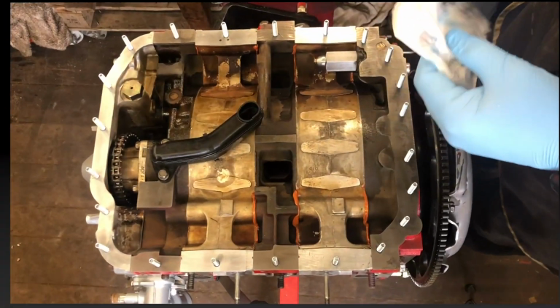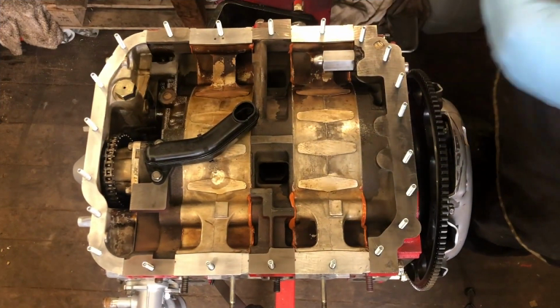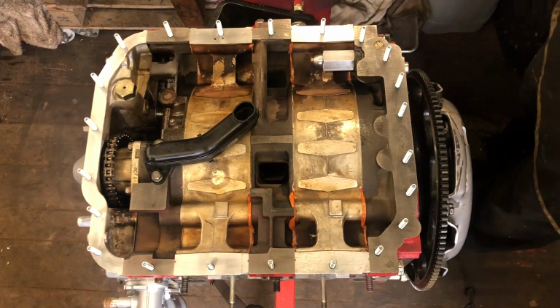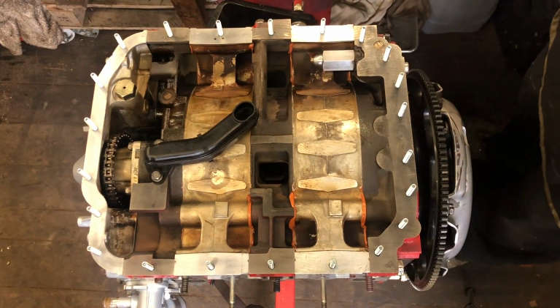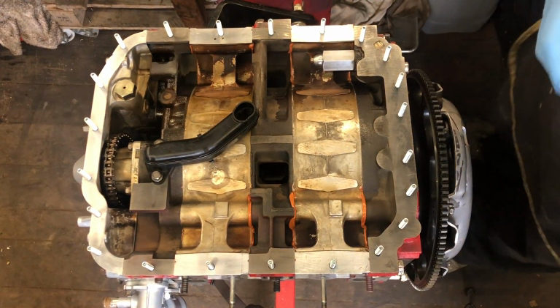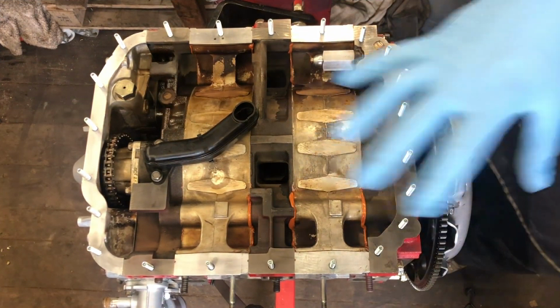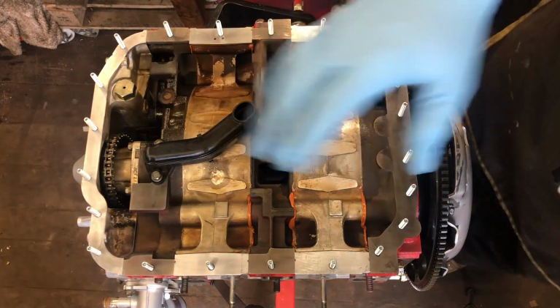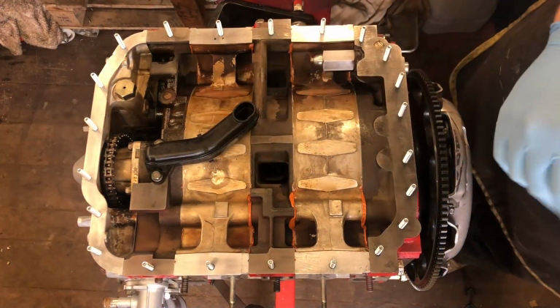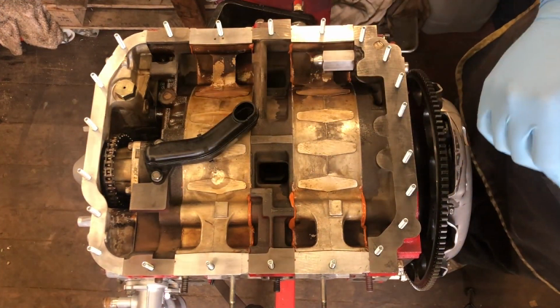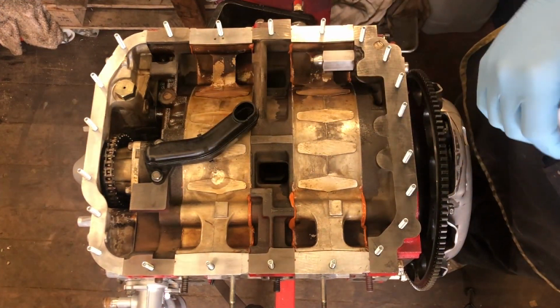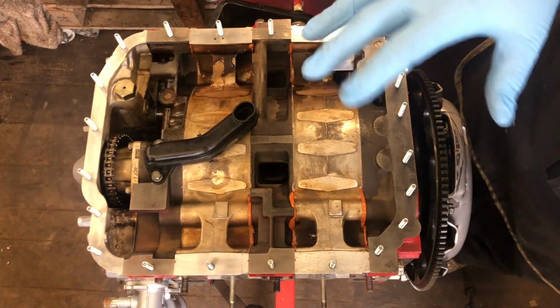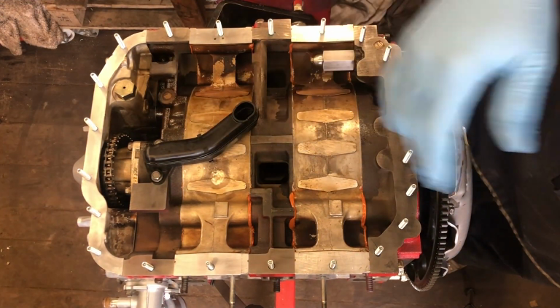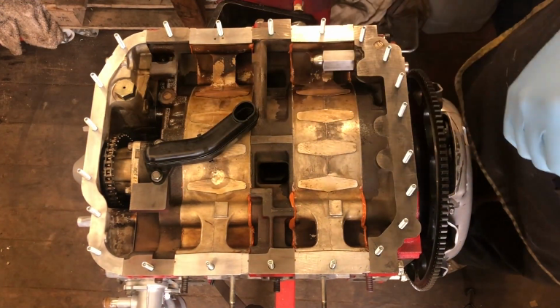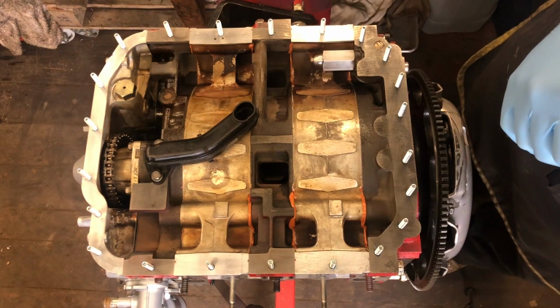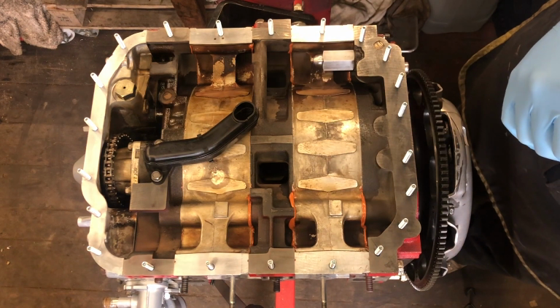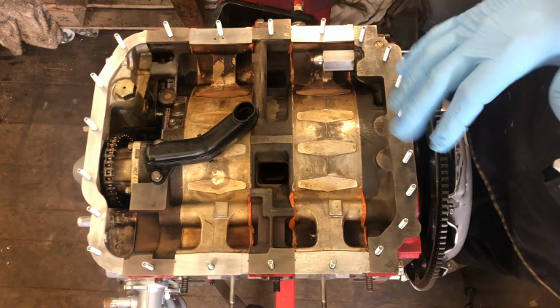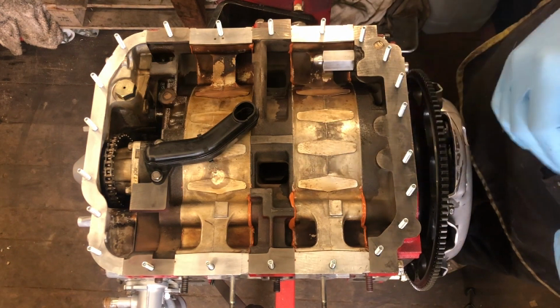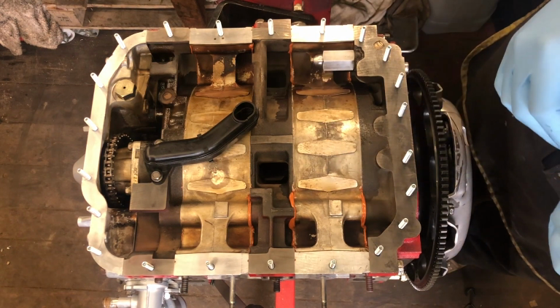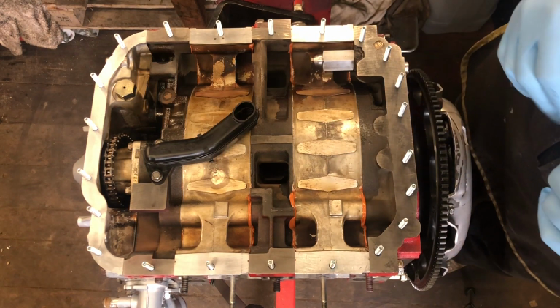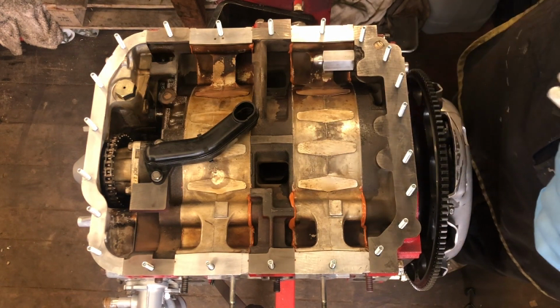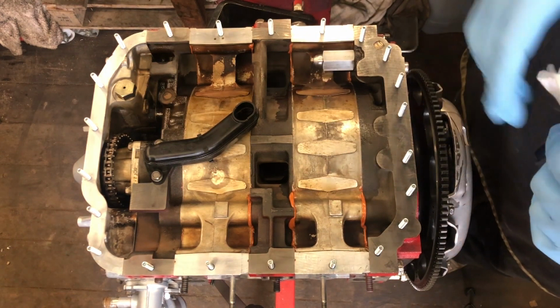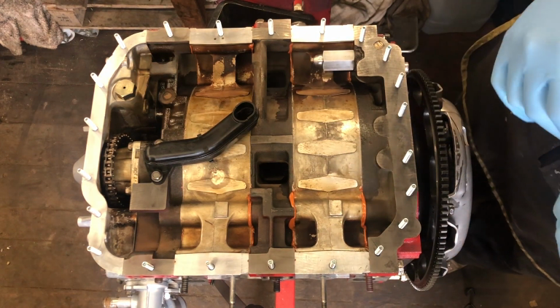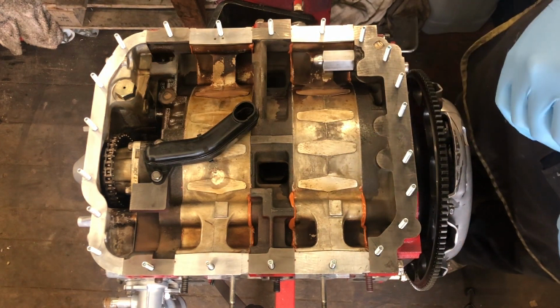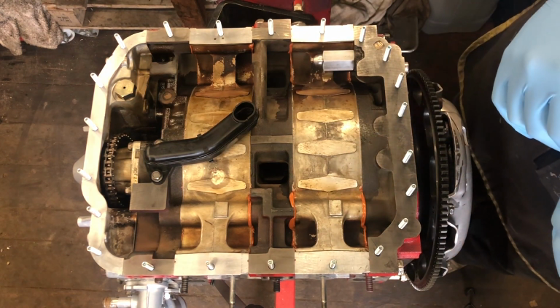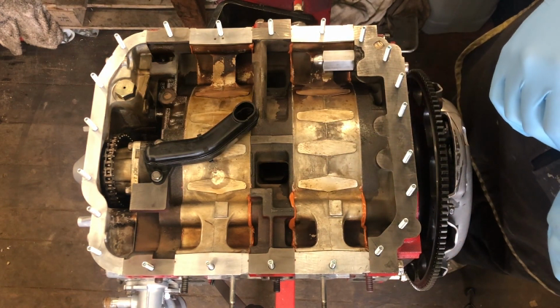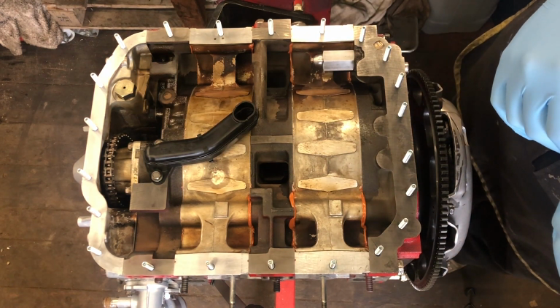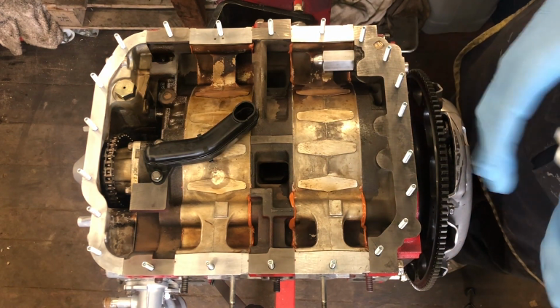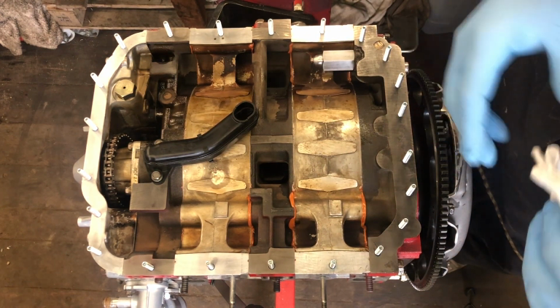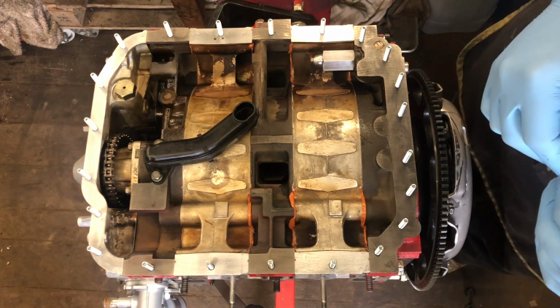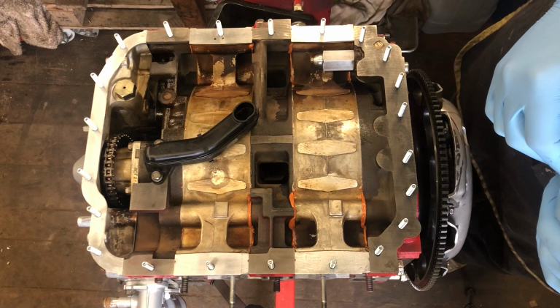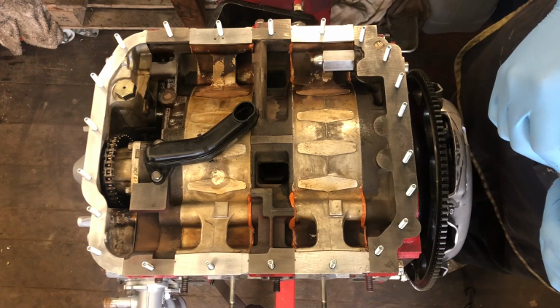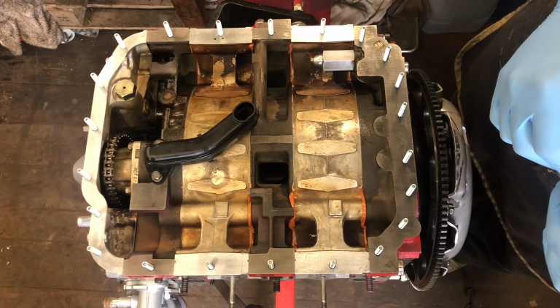We're going to leave these to go off for about five or ten minutes. That should mean the studs hold nice and firm, then we'll get the oil pan out, get it sealed up, and show you the end result.